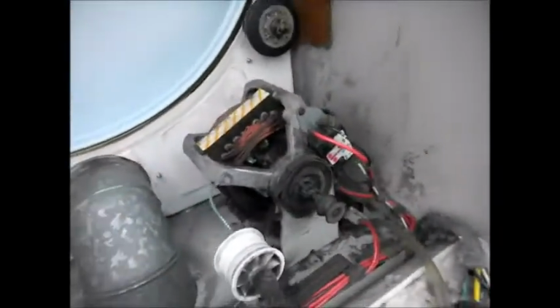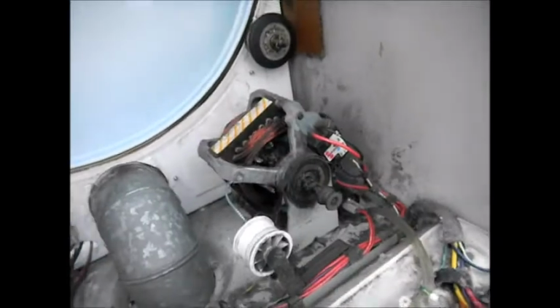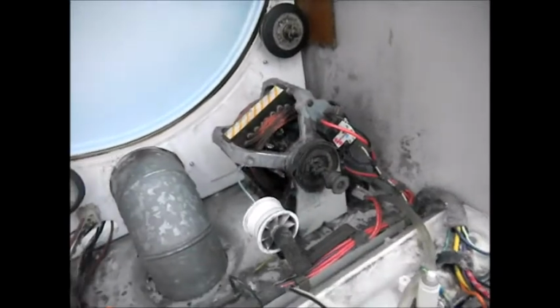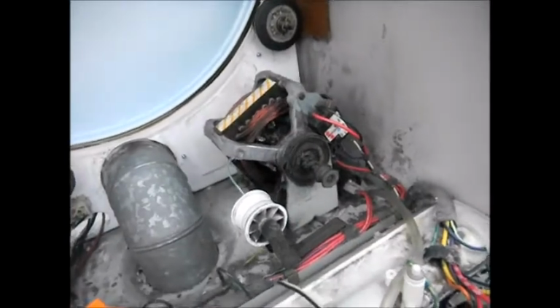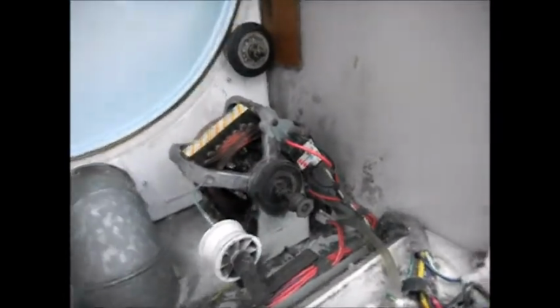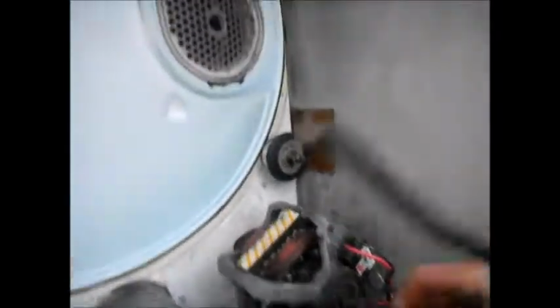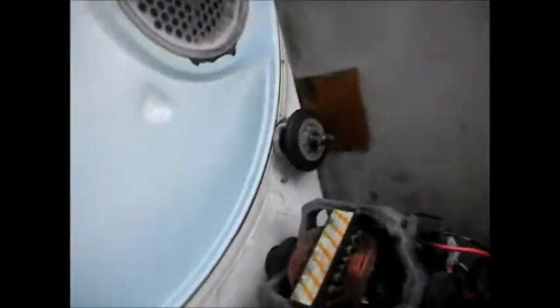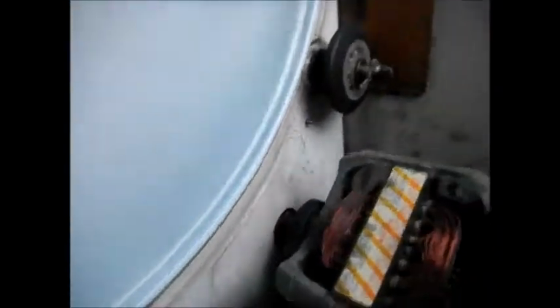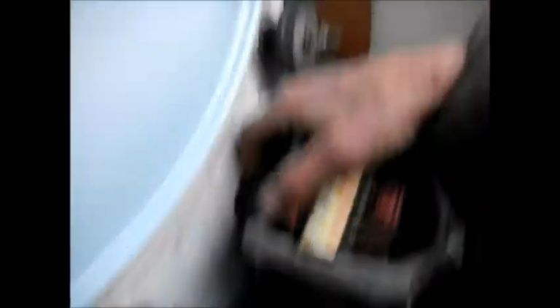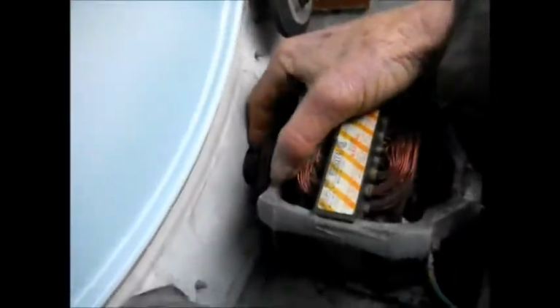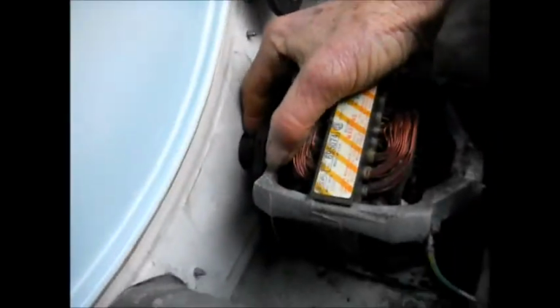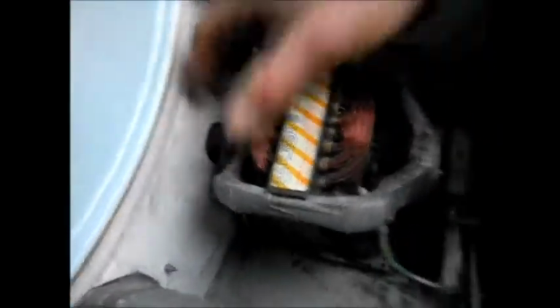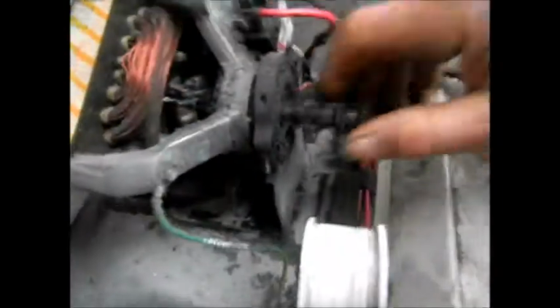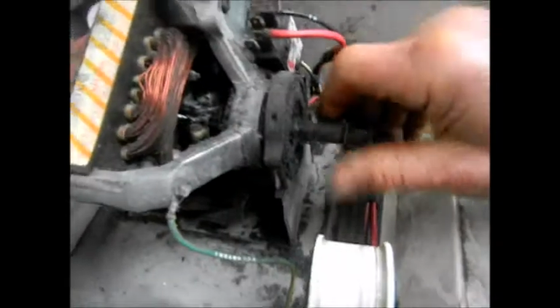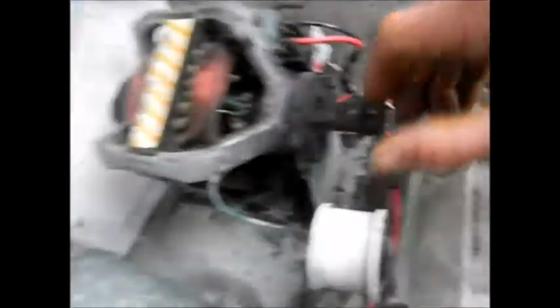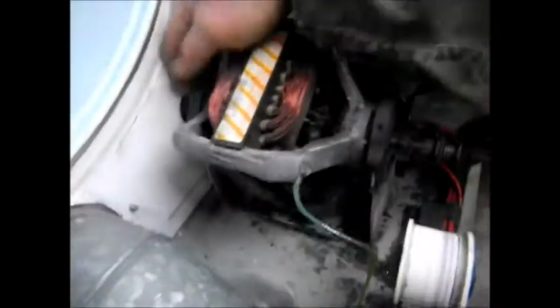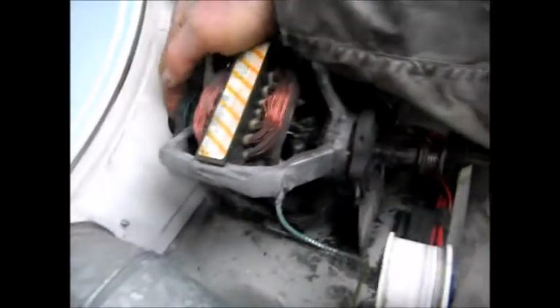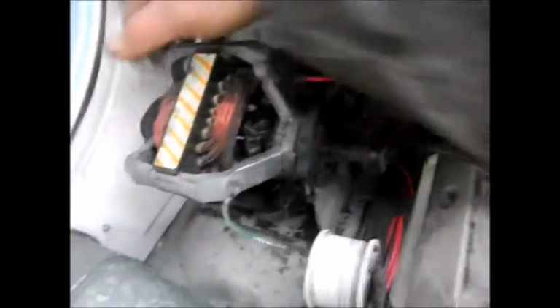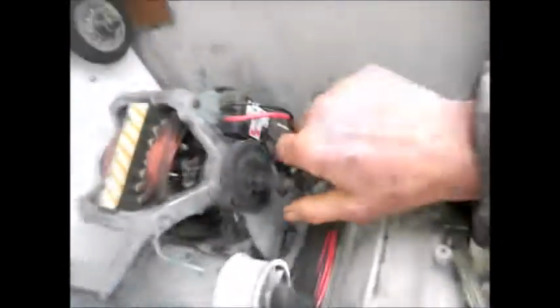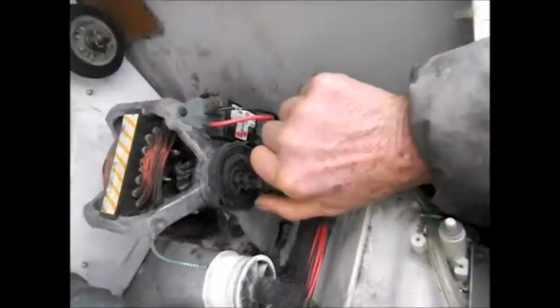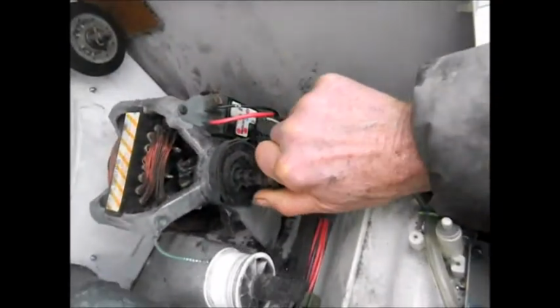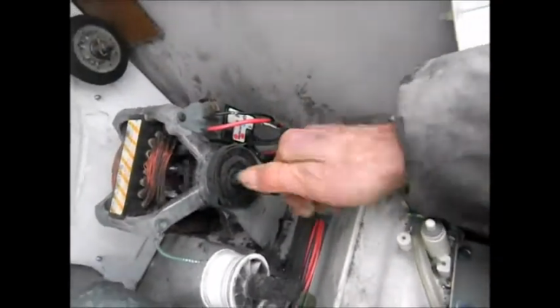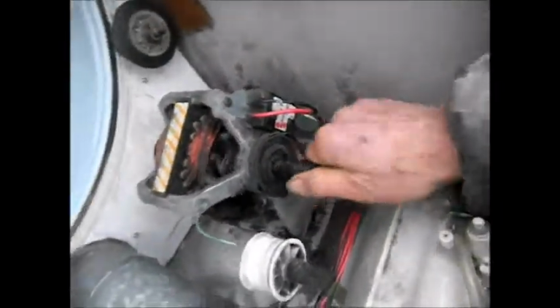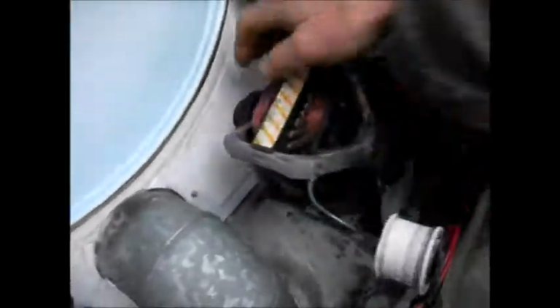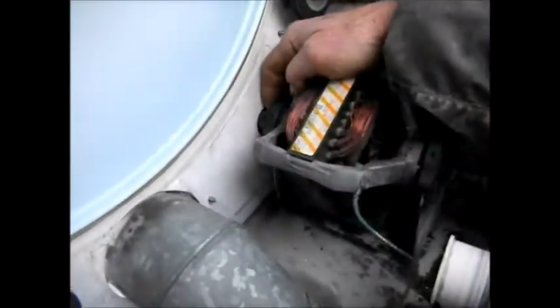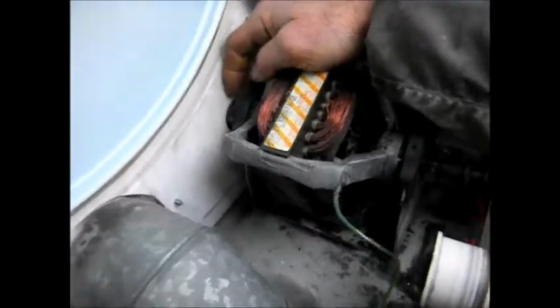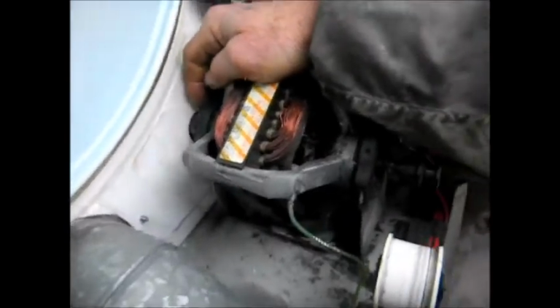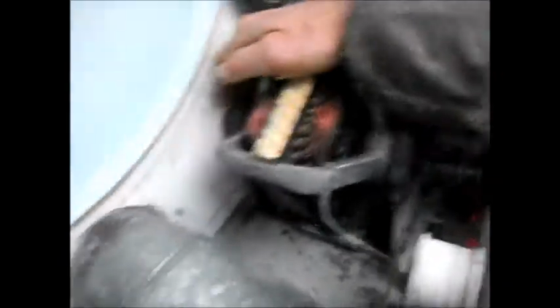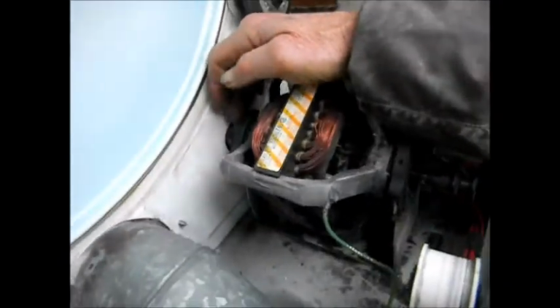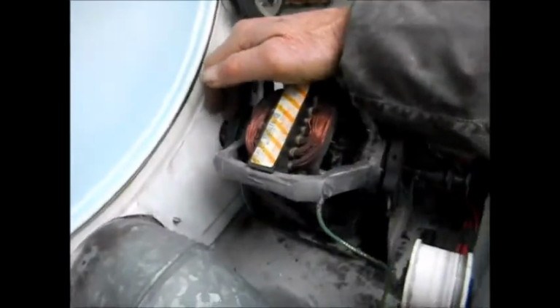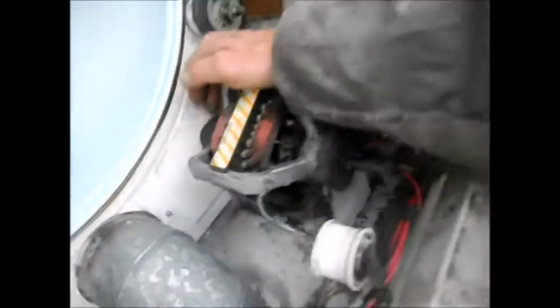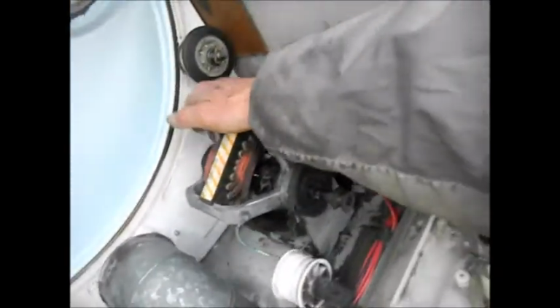Okay, let's pull this motor out of here. Basically you have to put a wrench on here and a wrench here. Once you have this stationary, you'll turn this counterclockwise to pull that blower off. Then you can pull the motor out and access that back bearing.